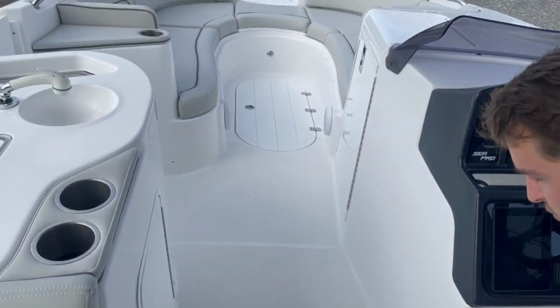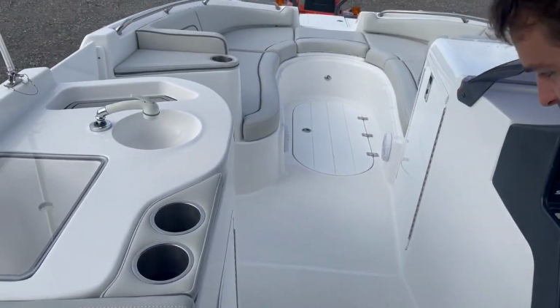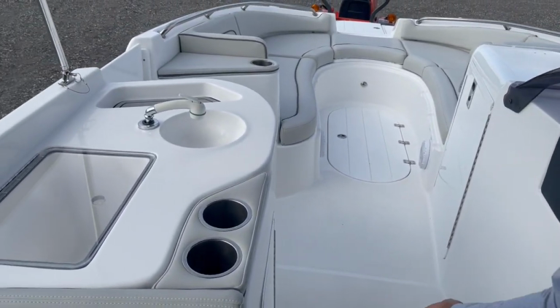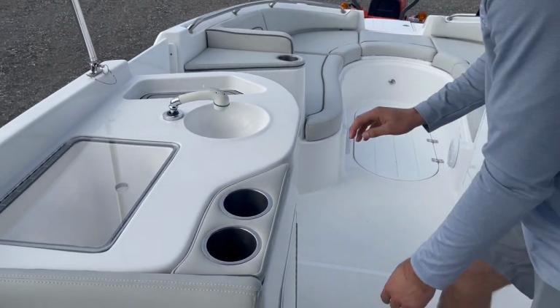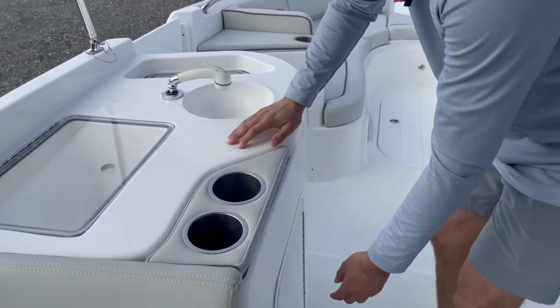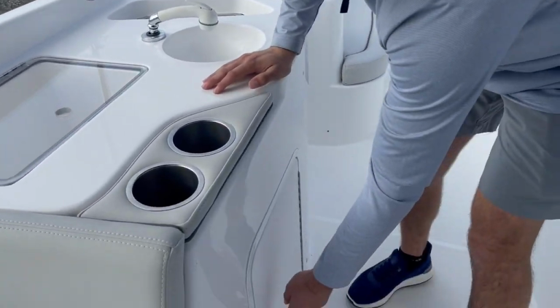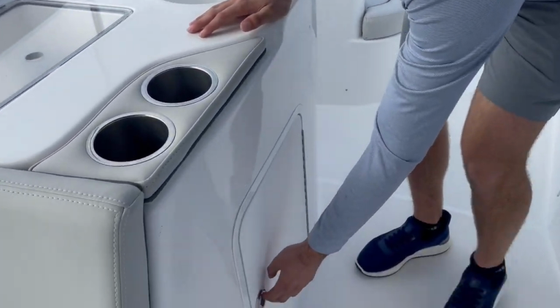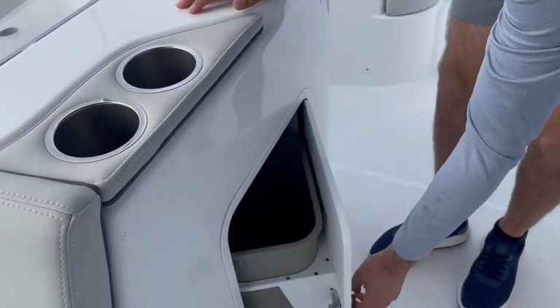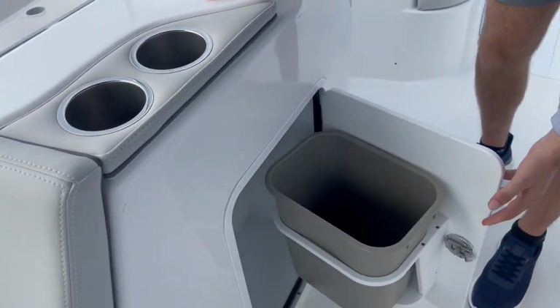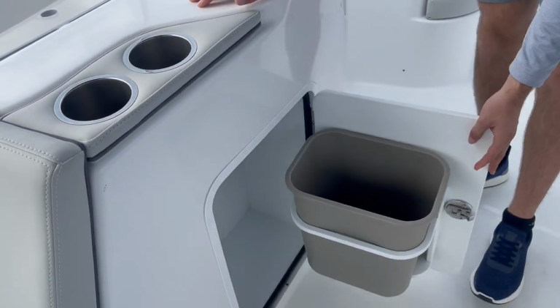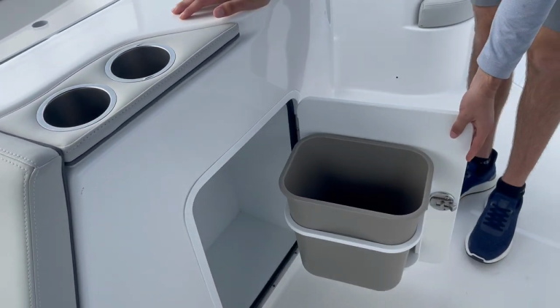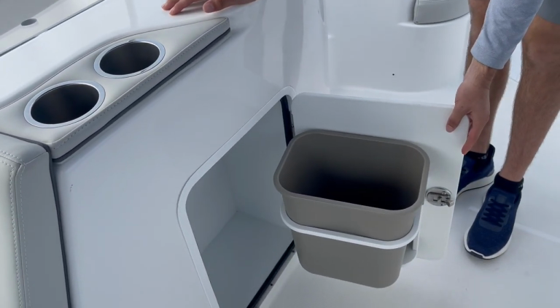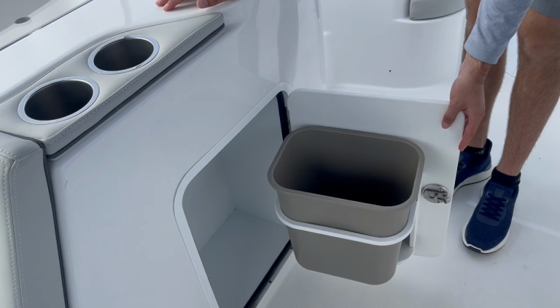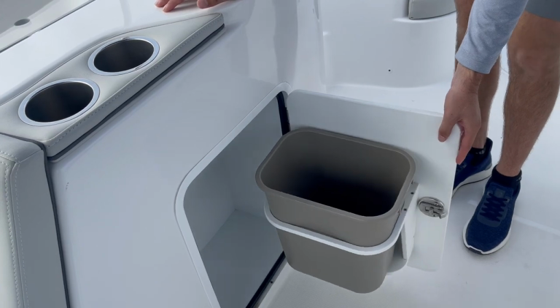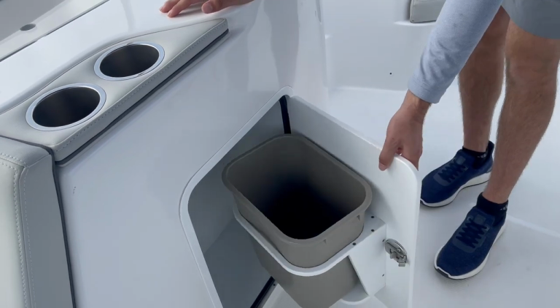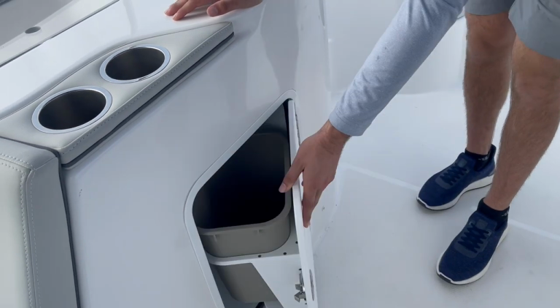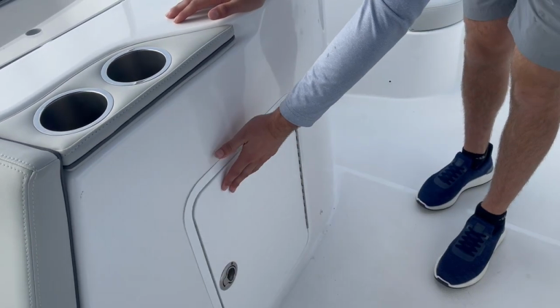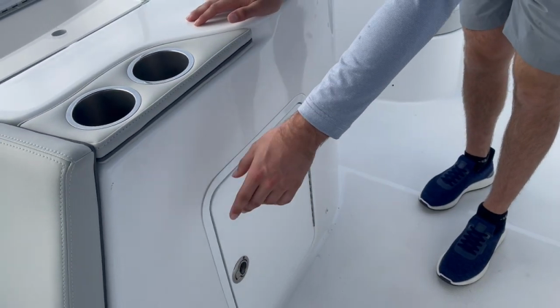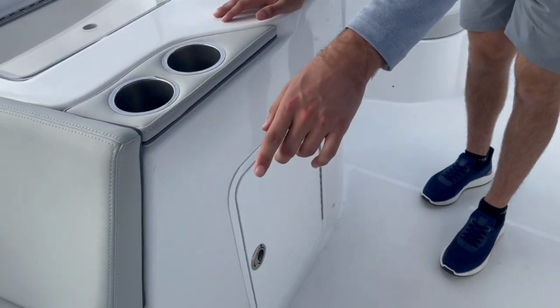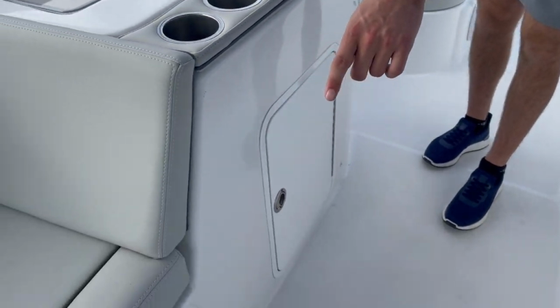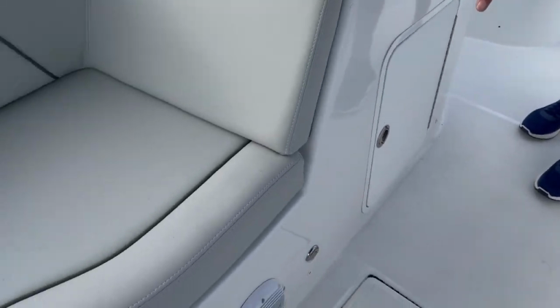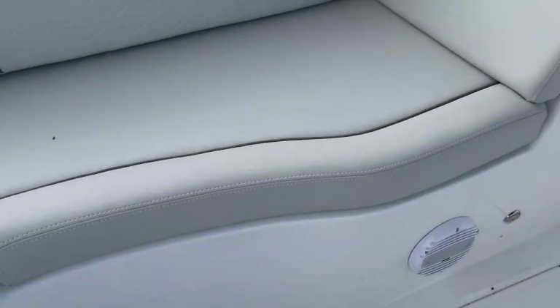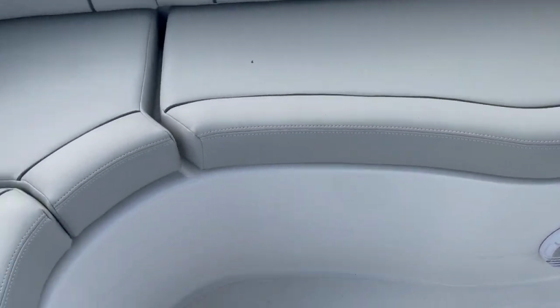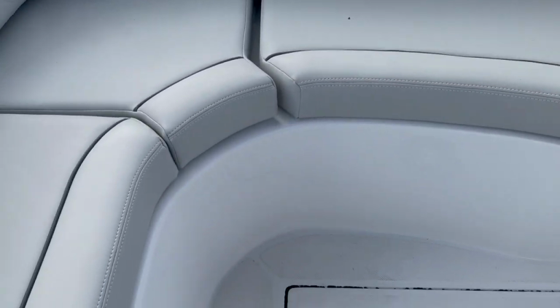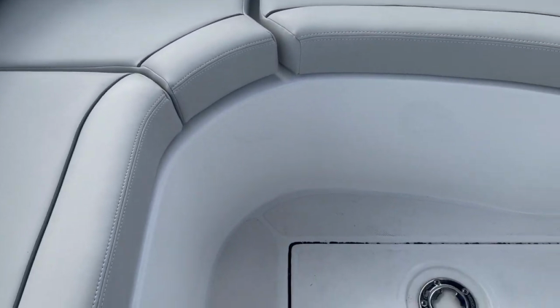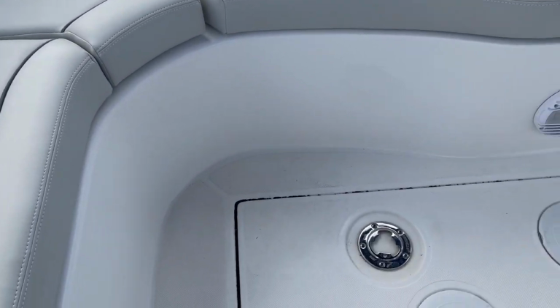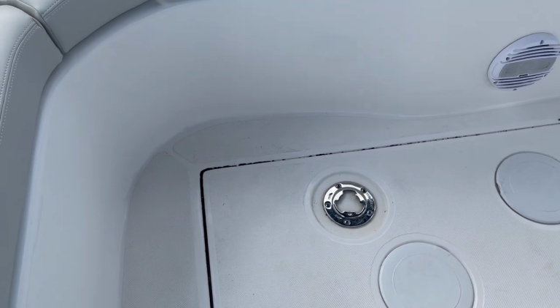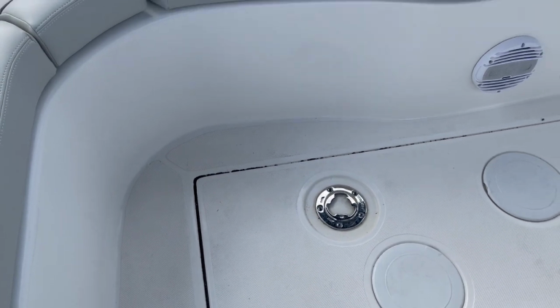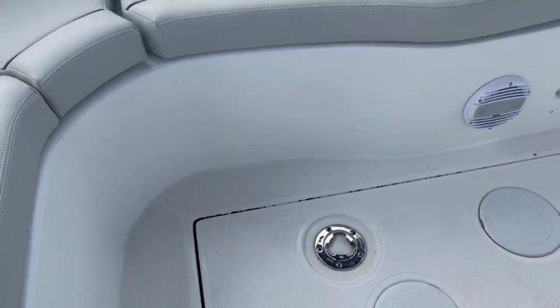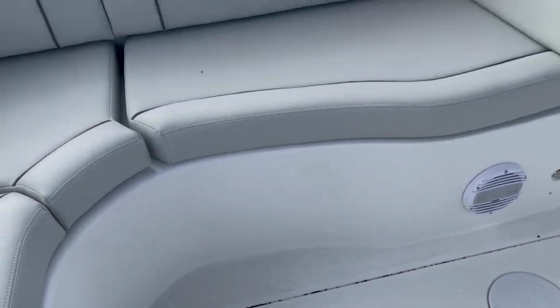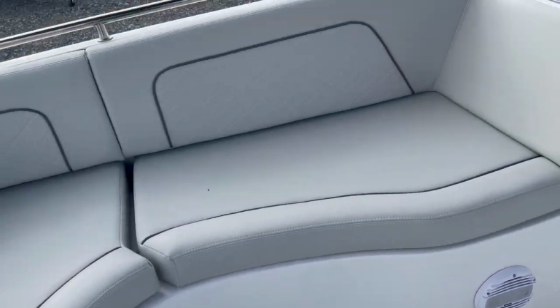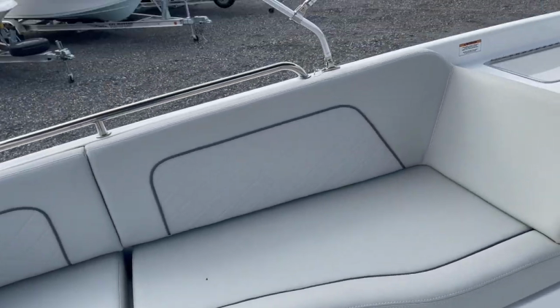Right here, you have a cool feature of a trash can — just draw your trash in right there. There is also an option for the bow table back here in the back of the boat, and that folds in.